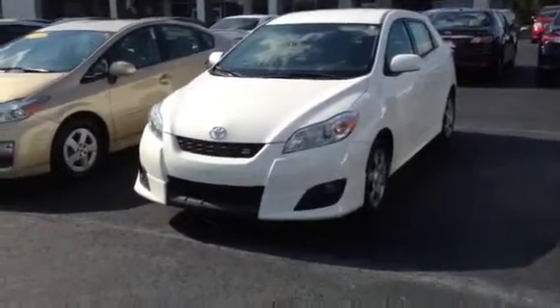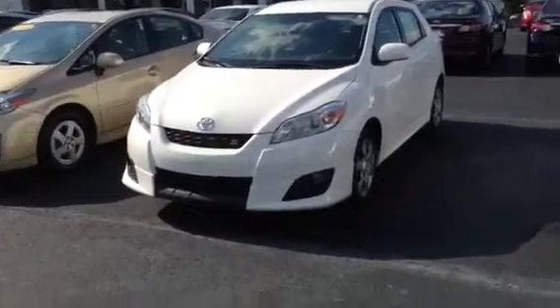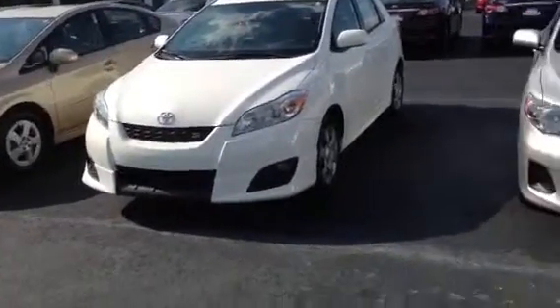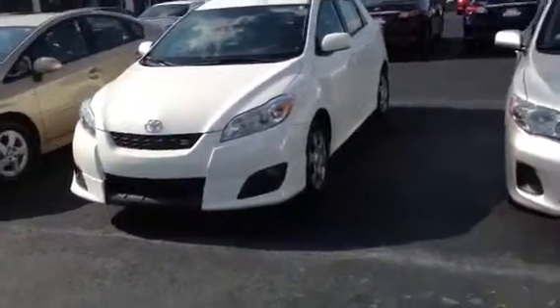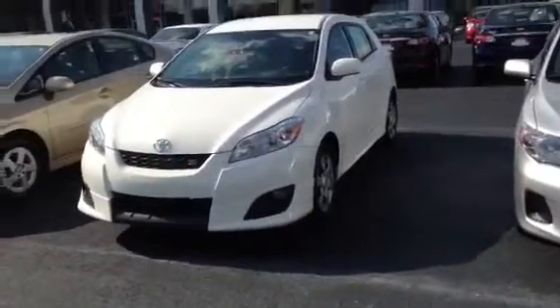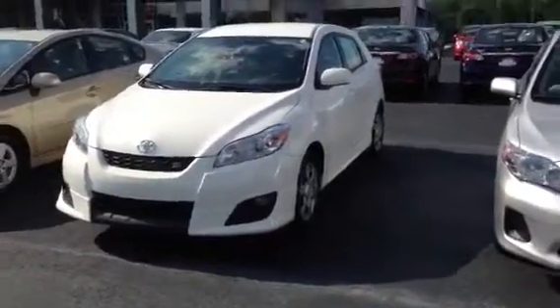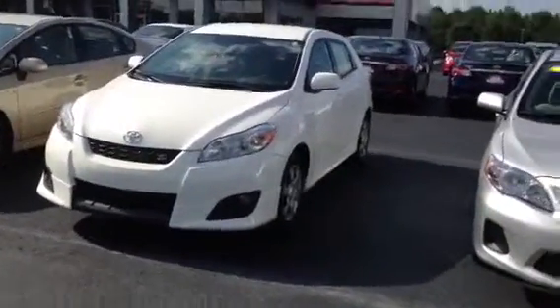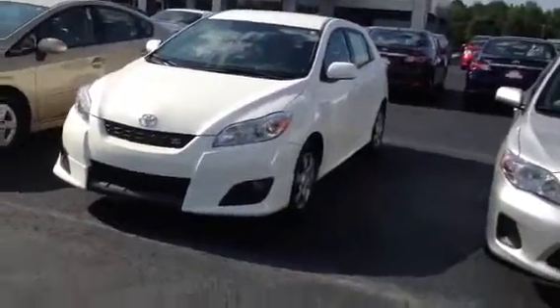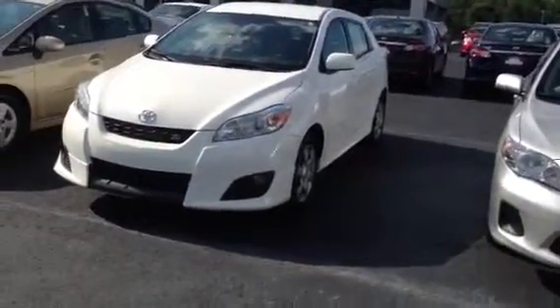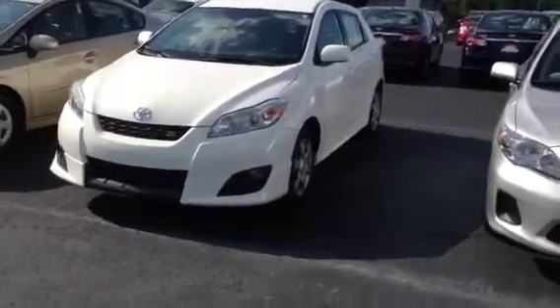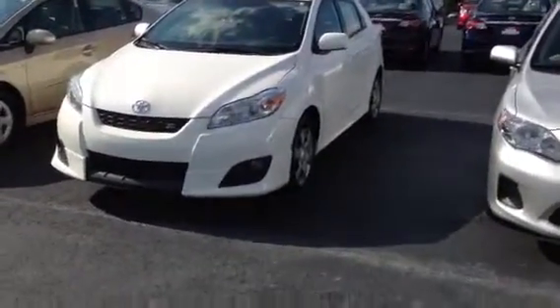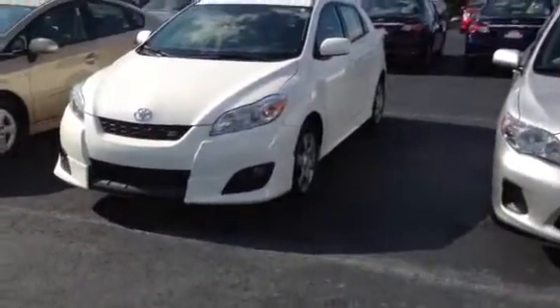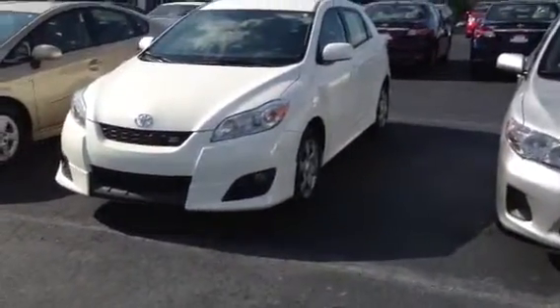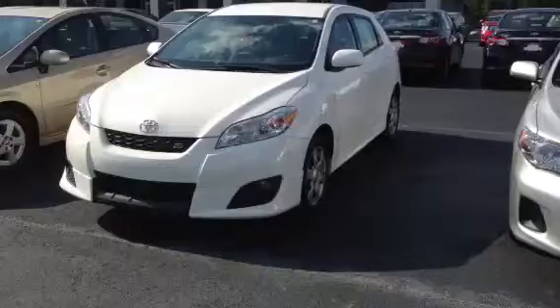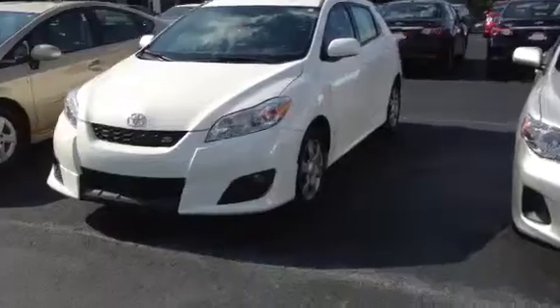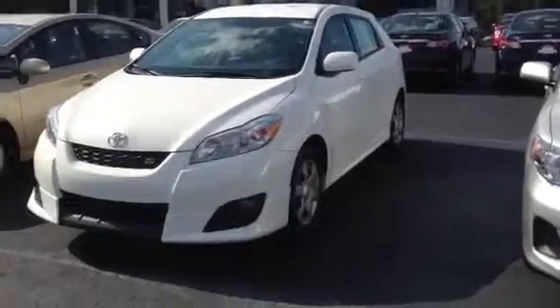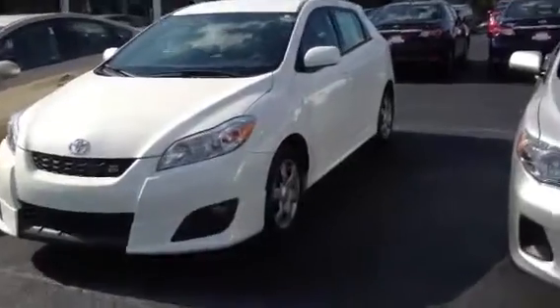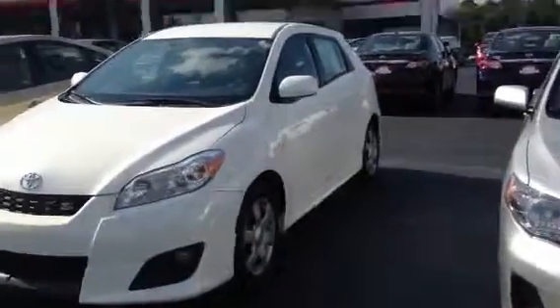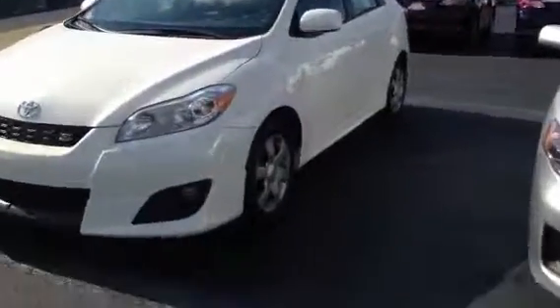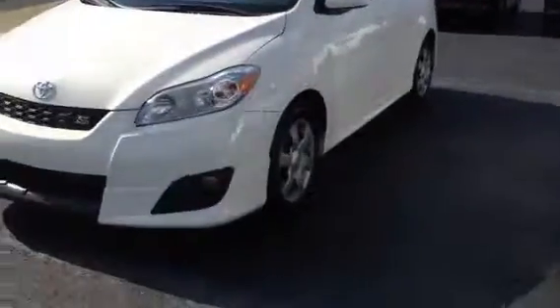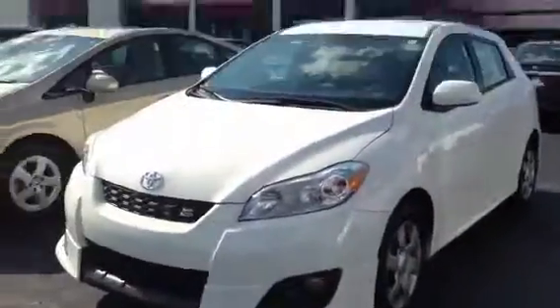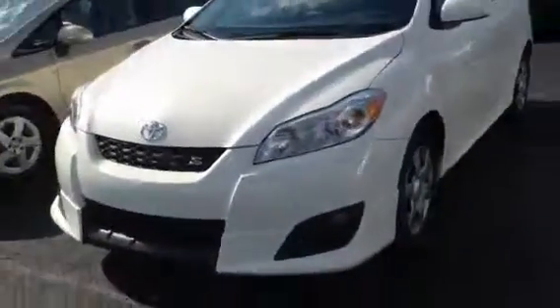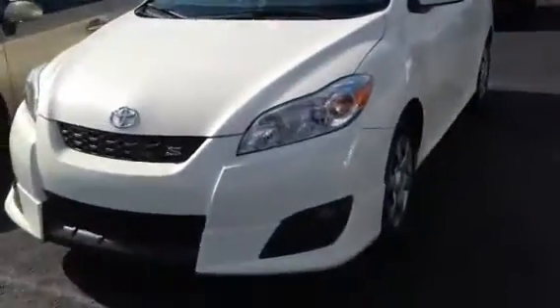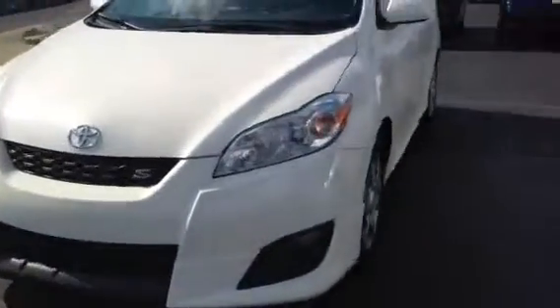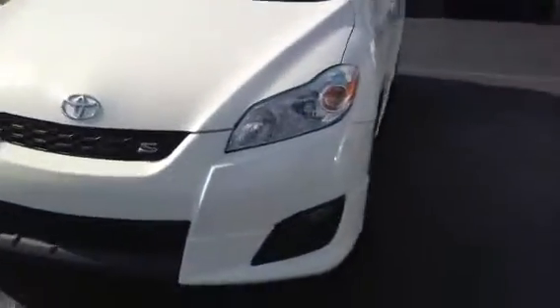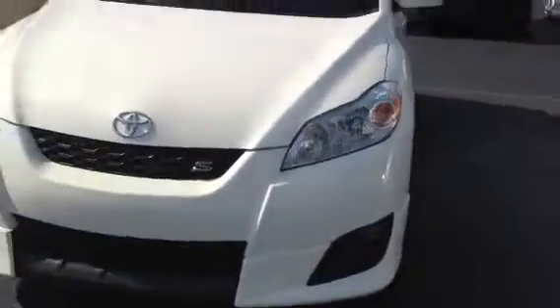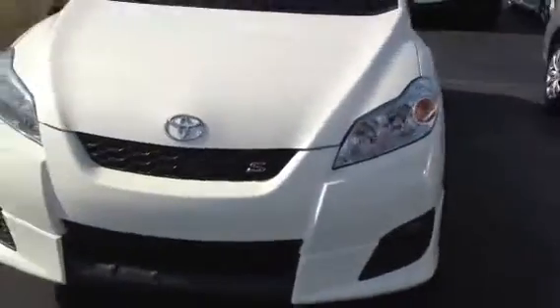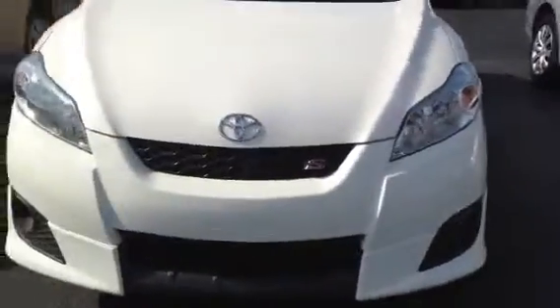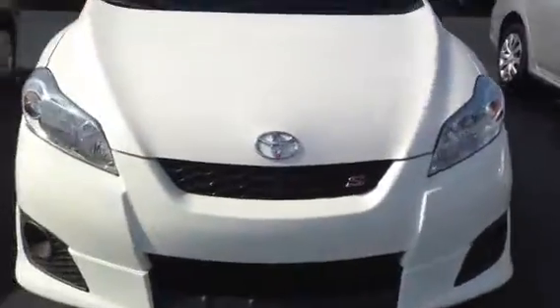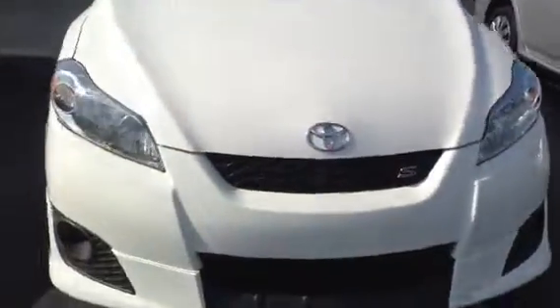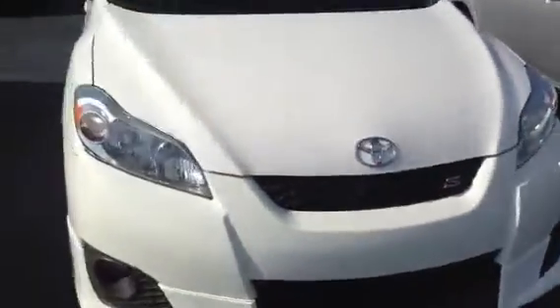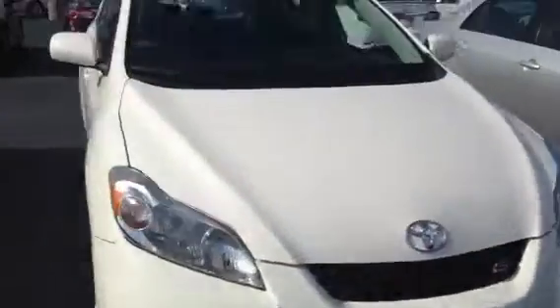We have a lot of good vehicles, including this Matrix. It's priced really well. I'm going to go around the exterior and let you see it.